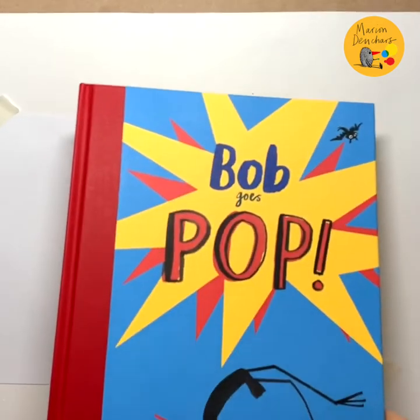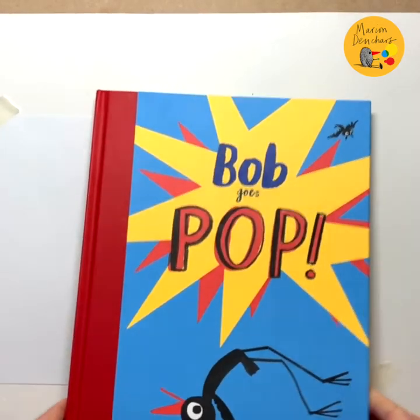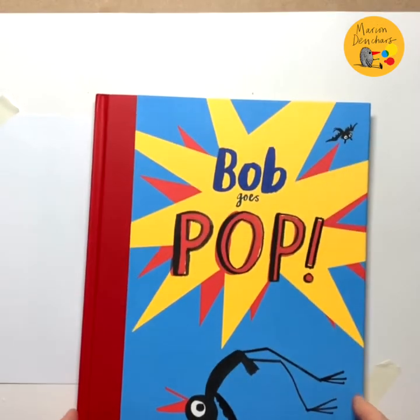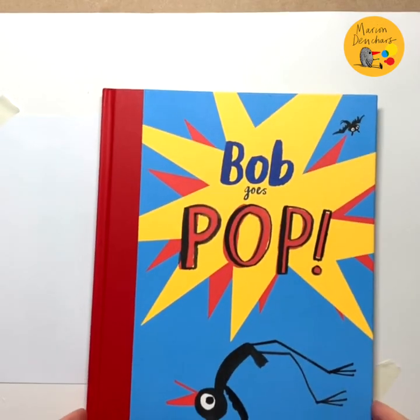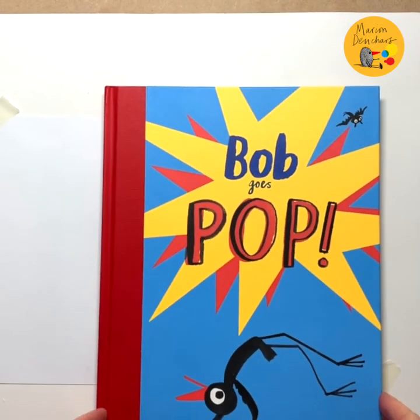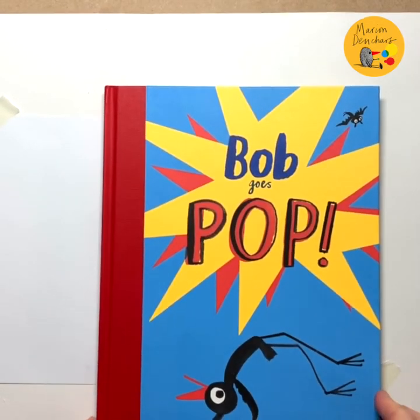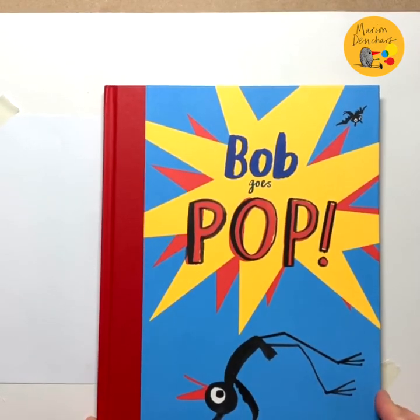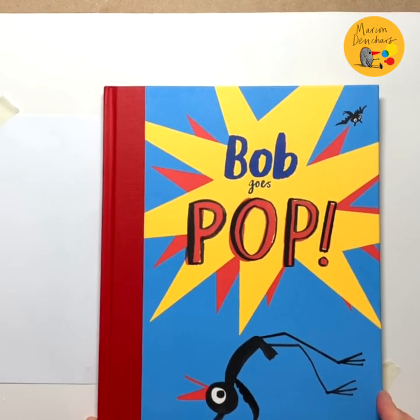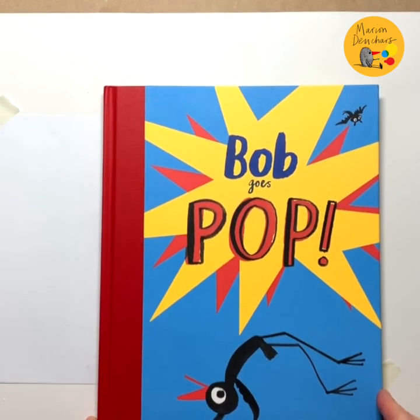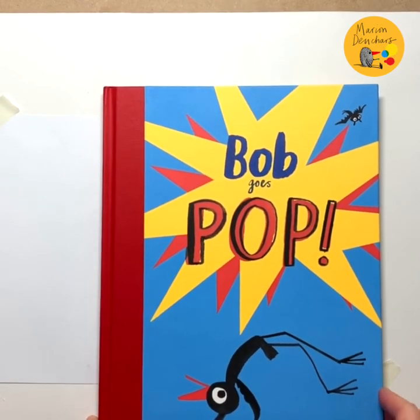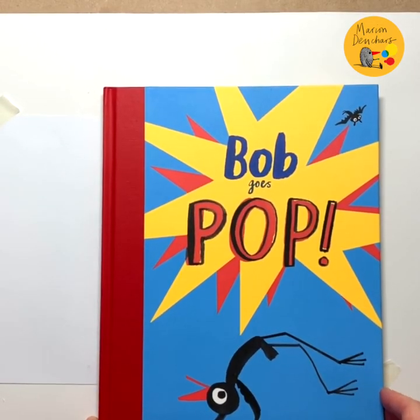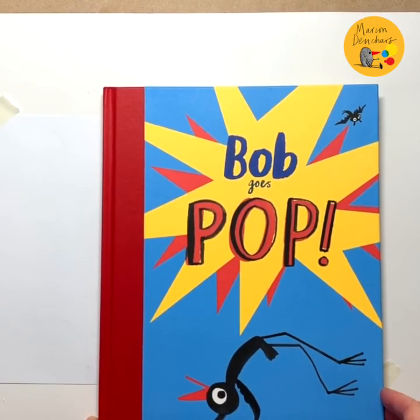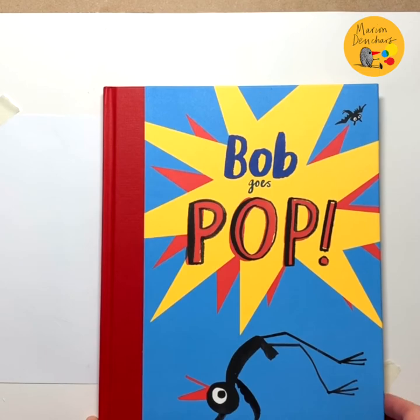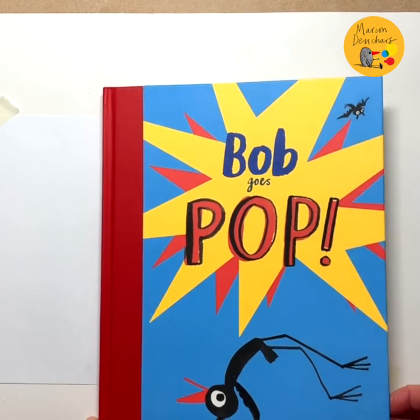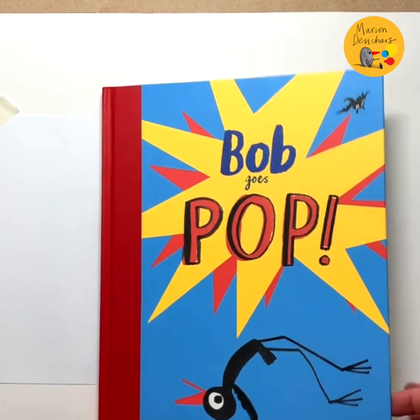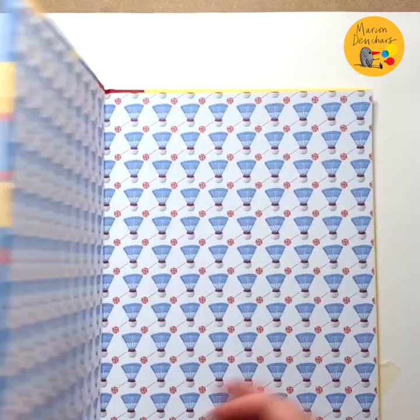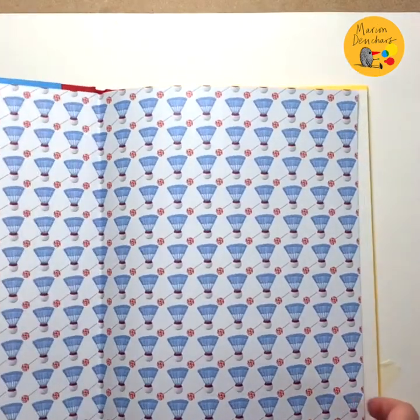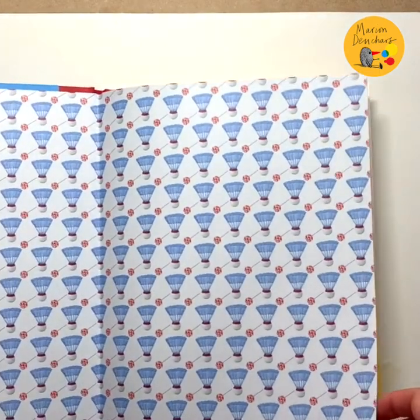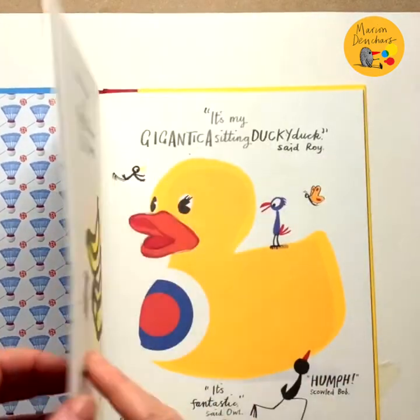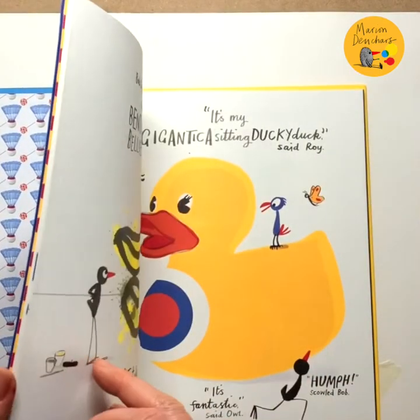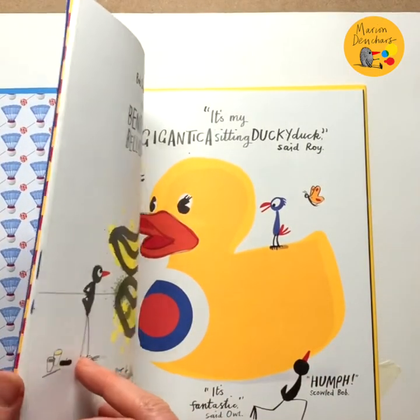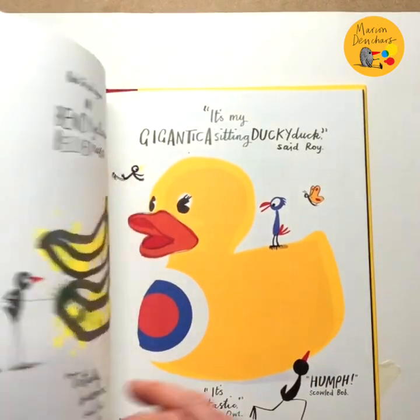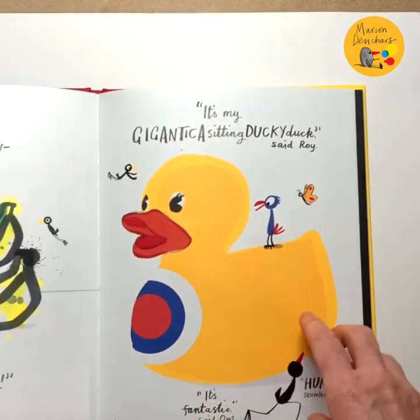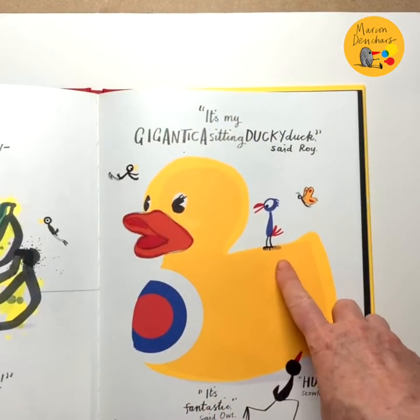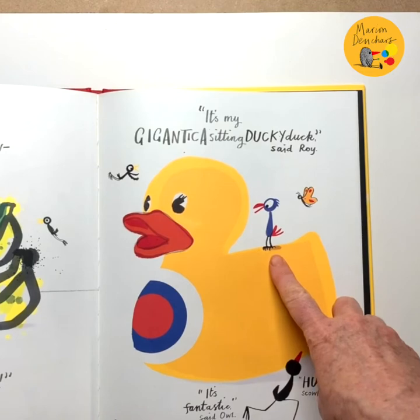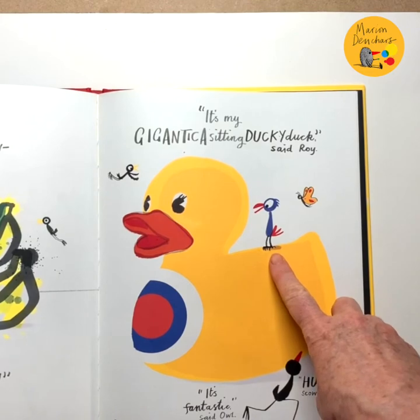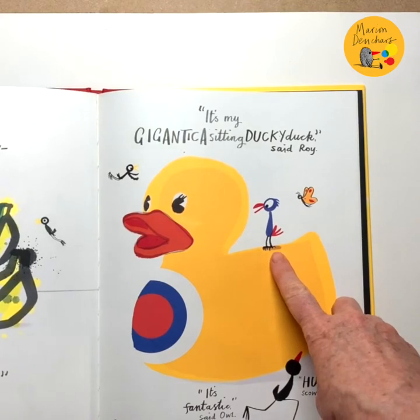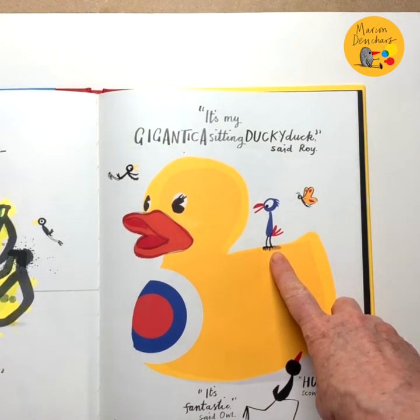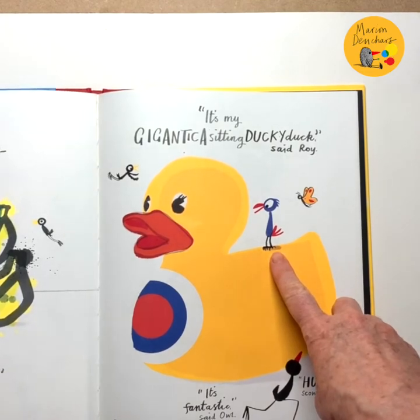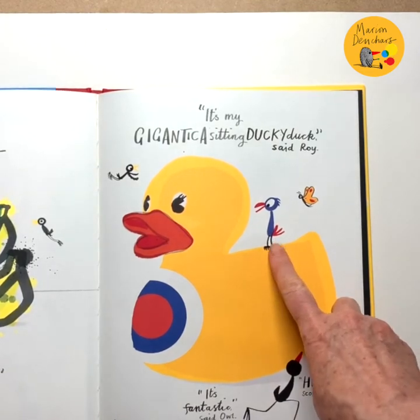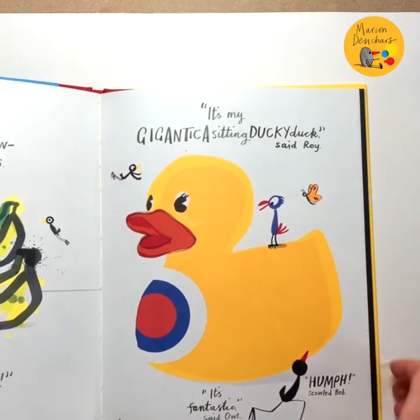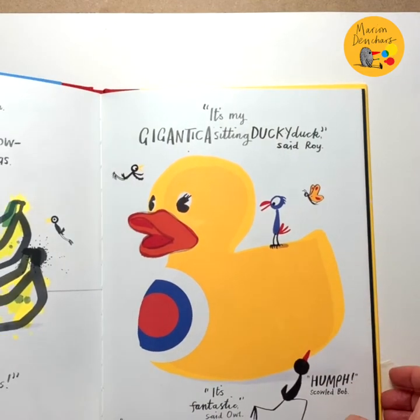Today I'm going to draw Bob, the character from my book called Bob Goes Pop. But there's a new character in this book called Roy — he's a parrot called Roy Perot — and I'm going to try and draw him too.